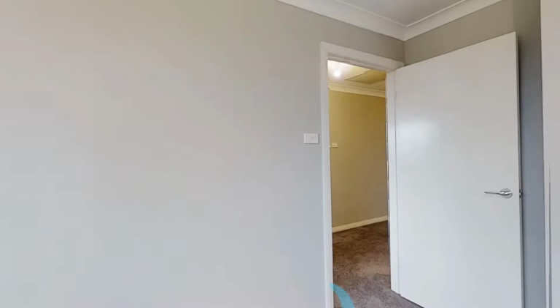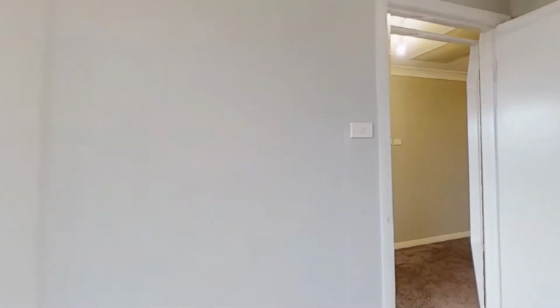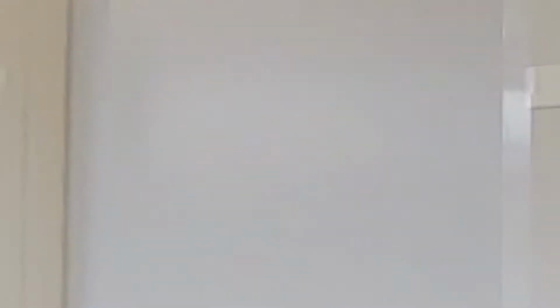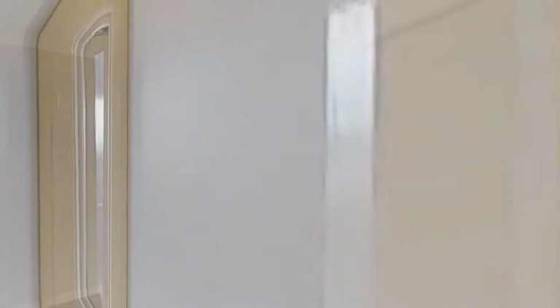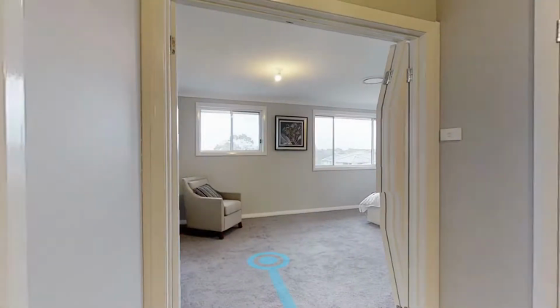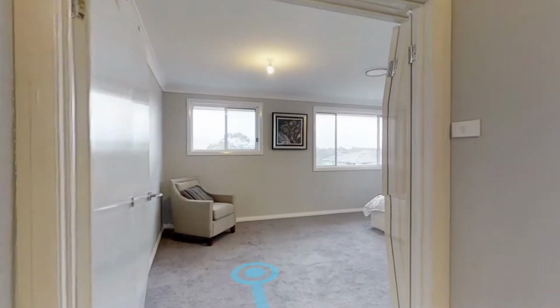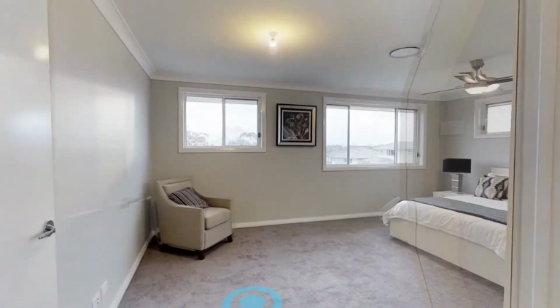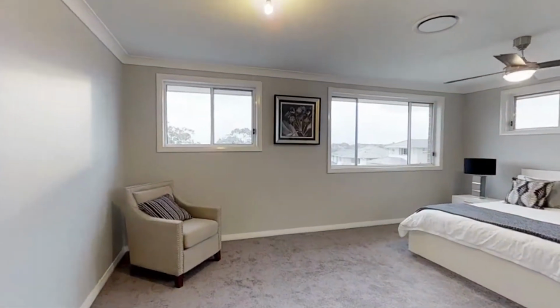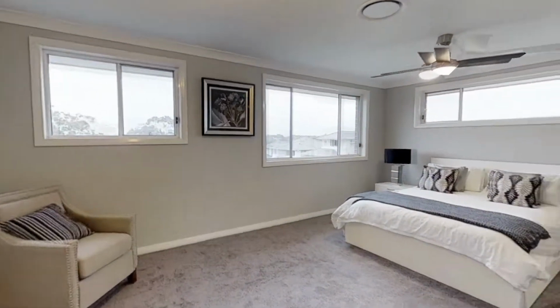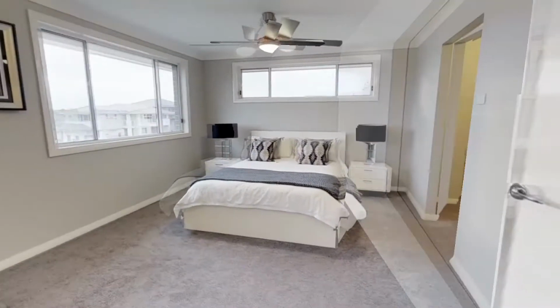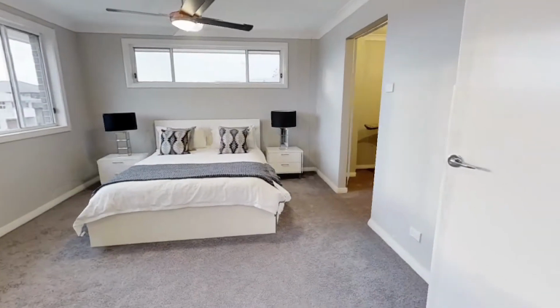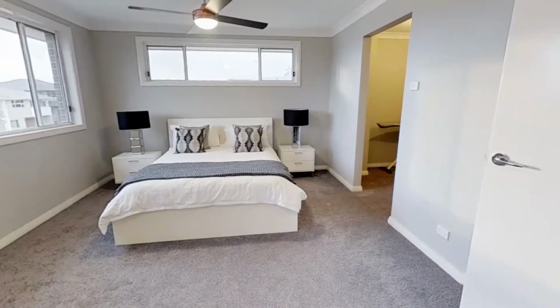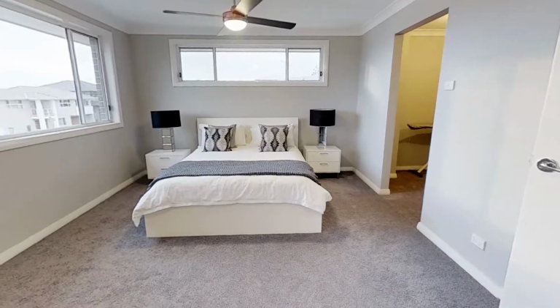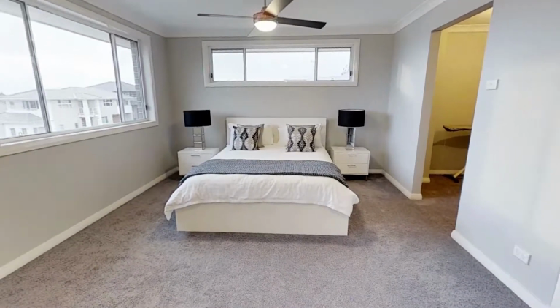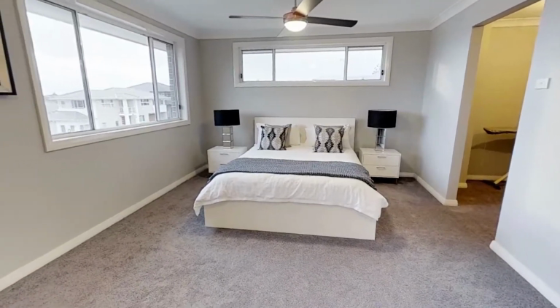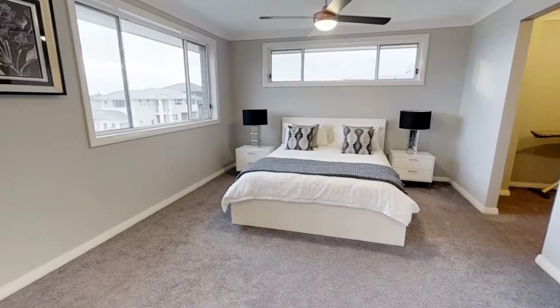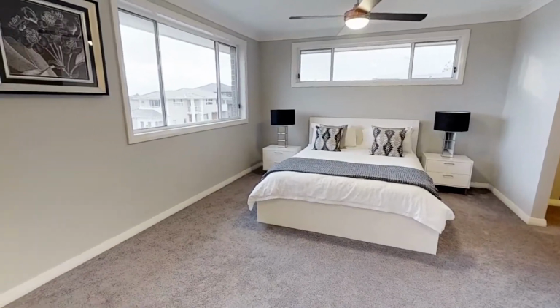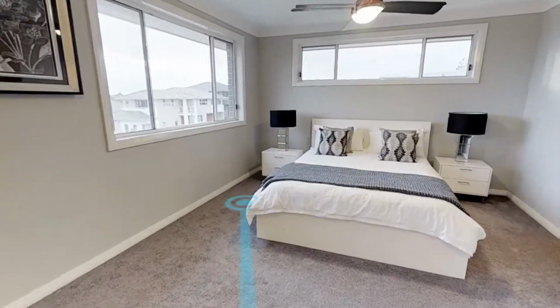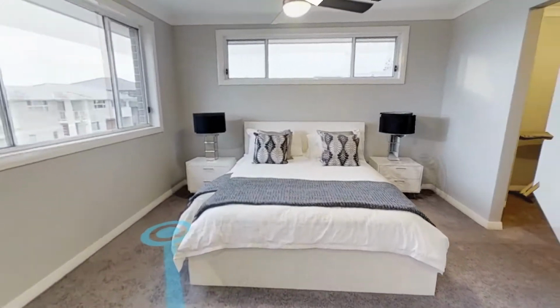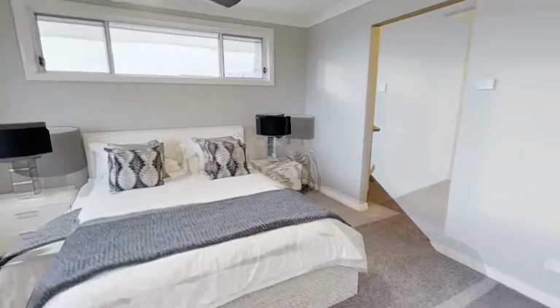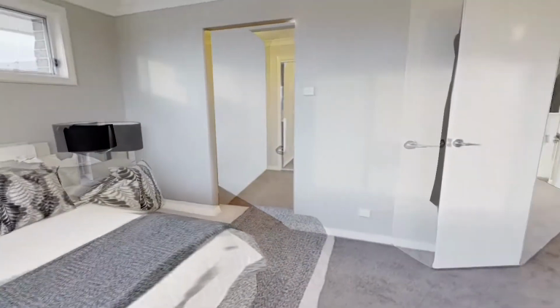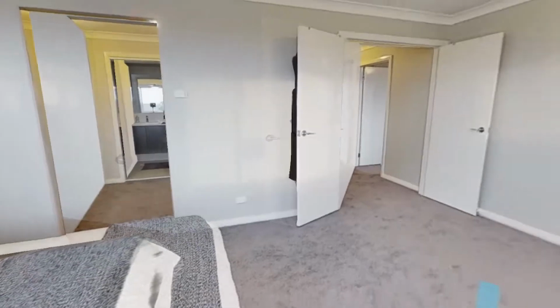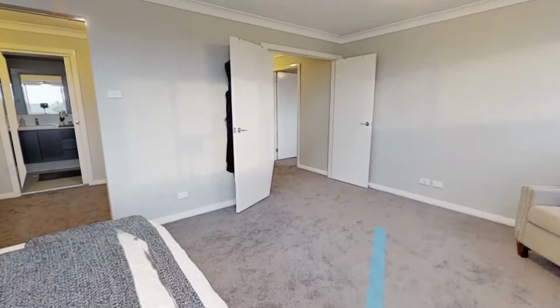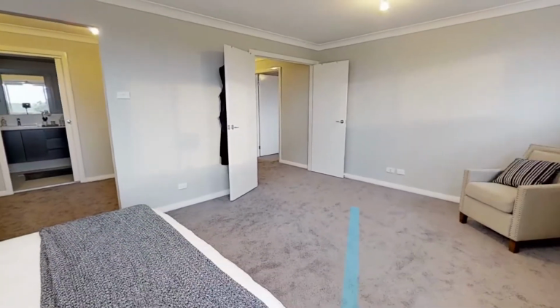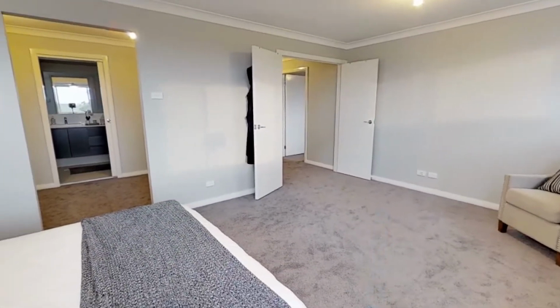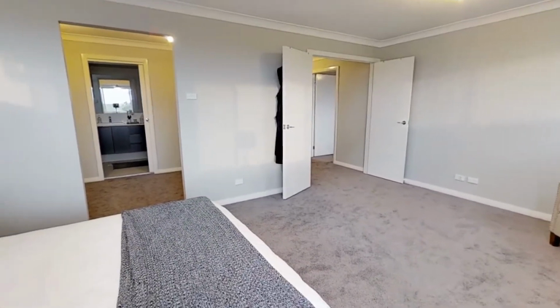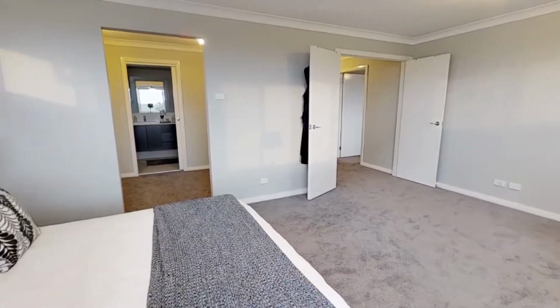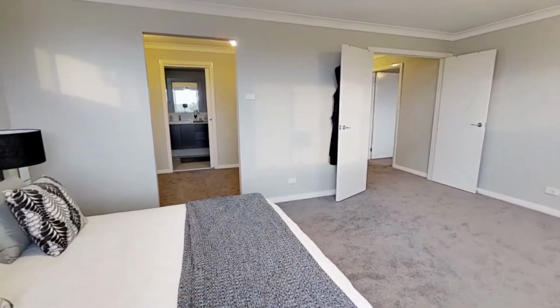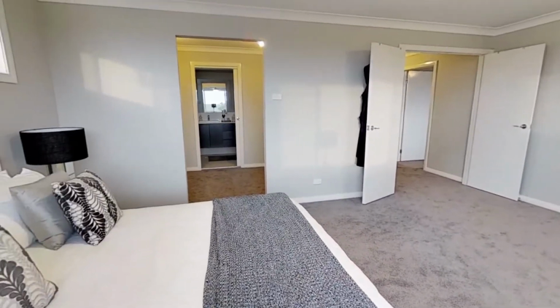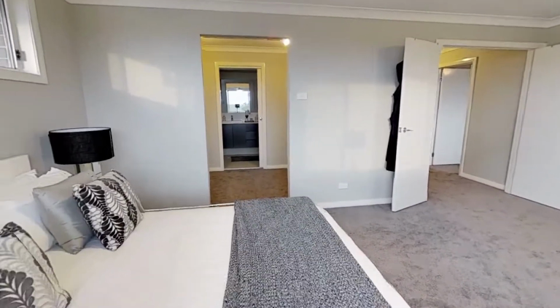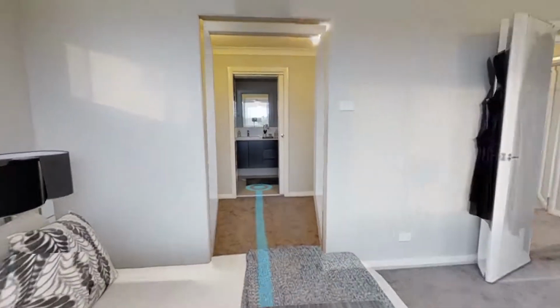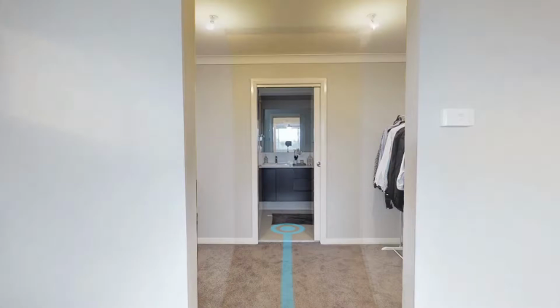This home also offers a downstairs bedroom with access to shower, ideal for in-laws or guests — a clear standout property that is sure to excite the senses upon inspection.